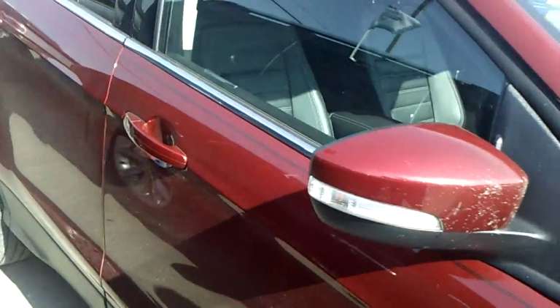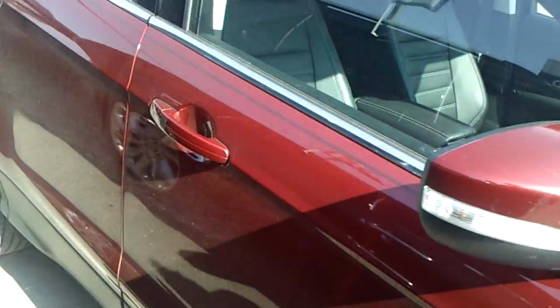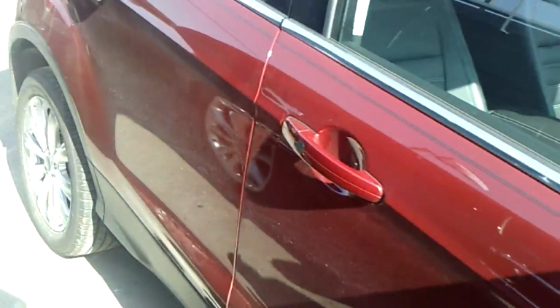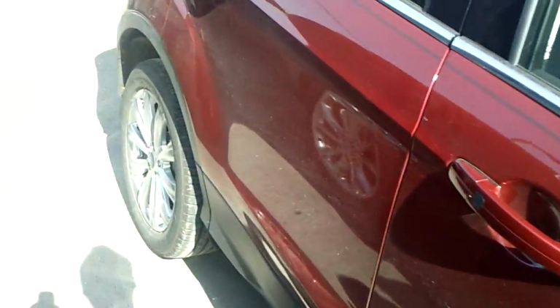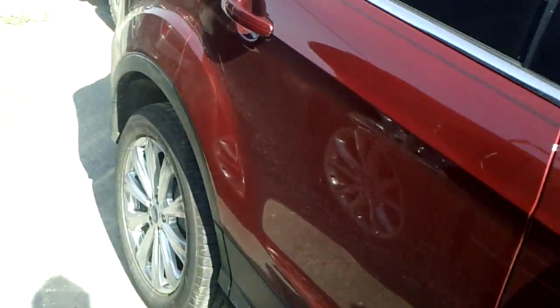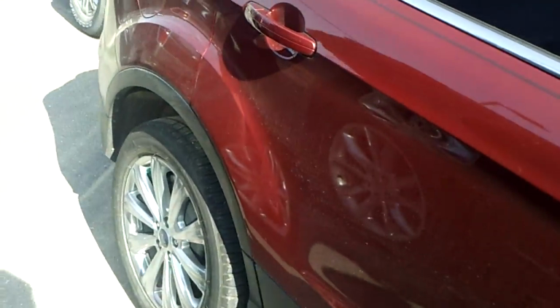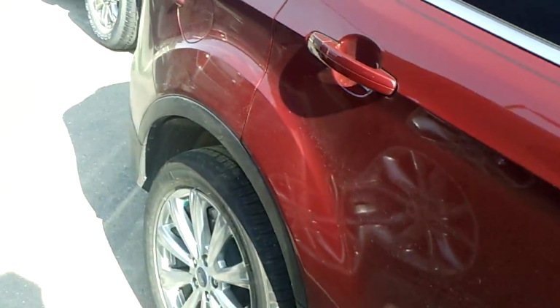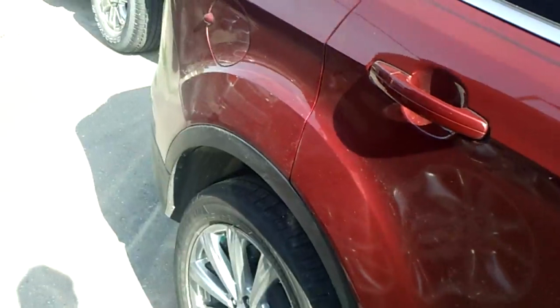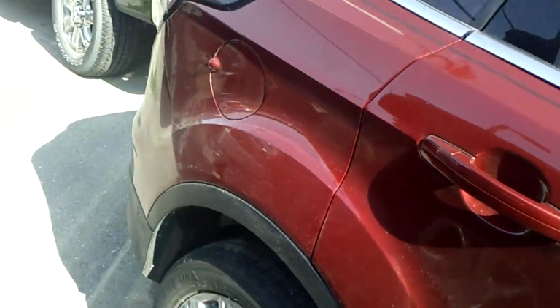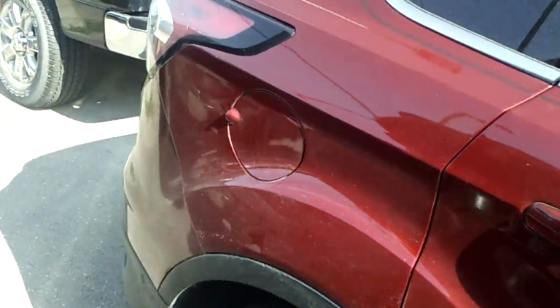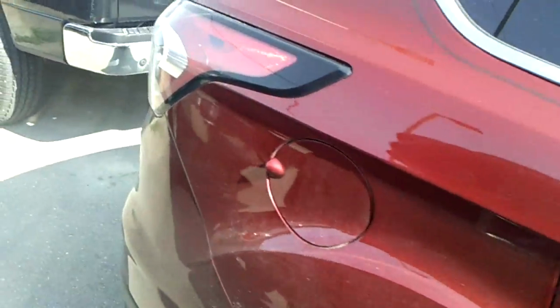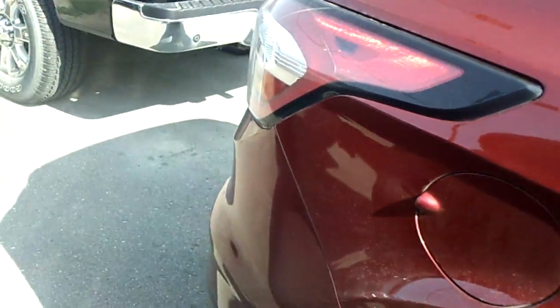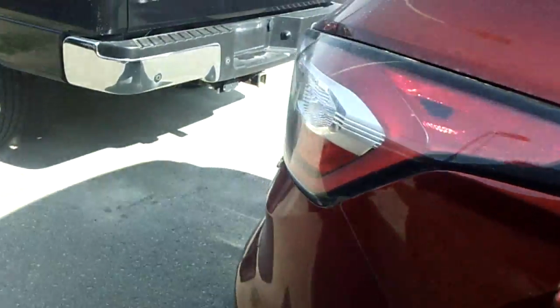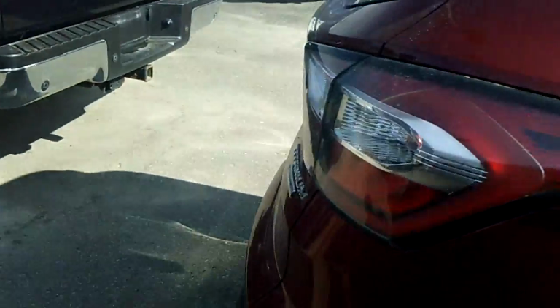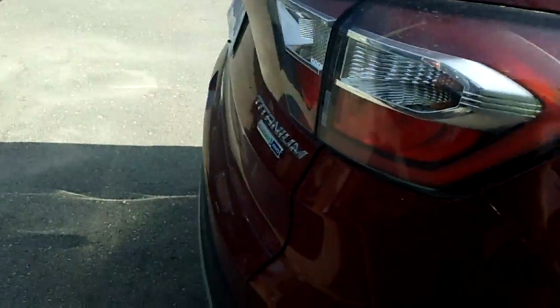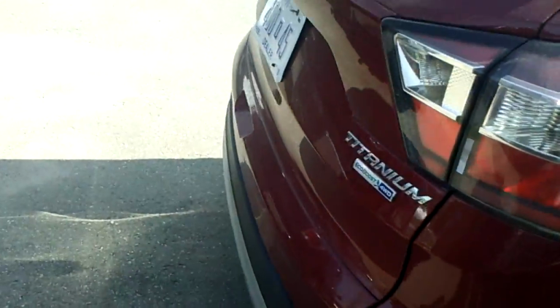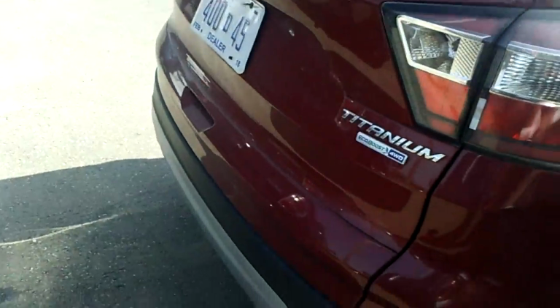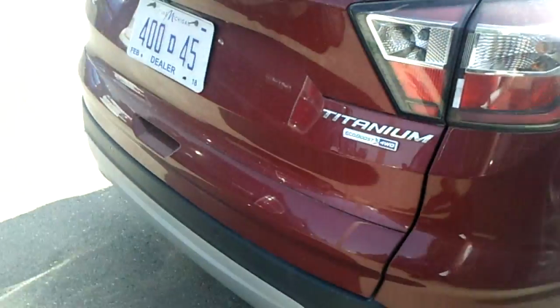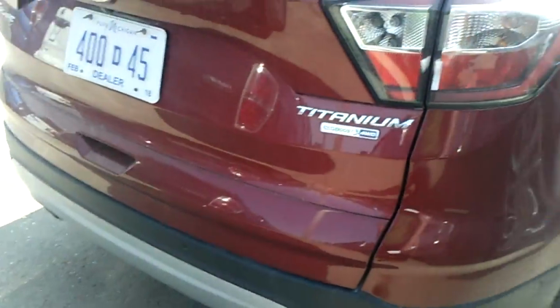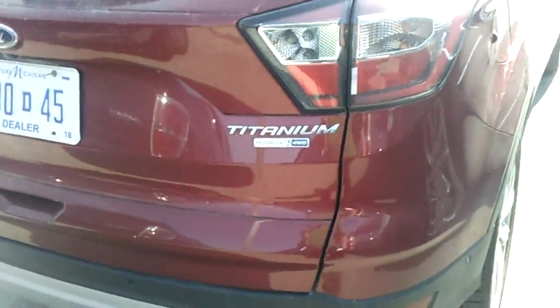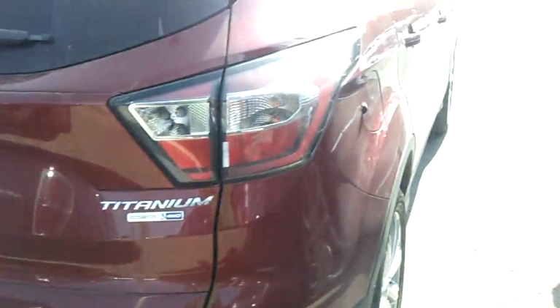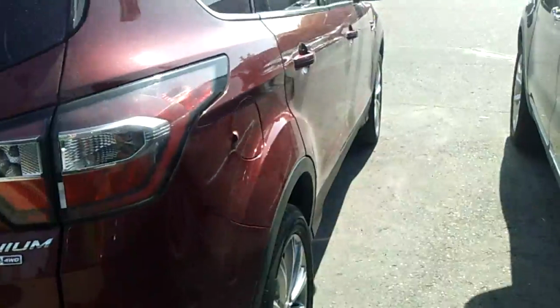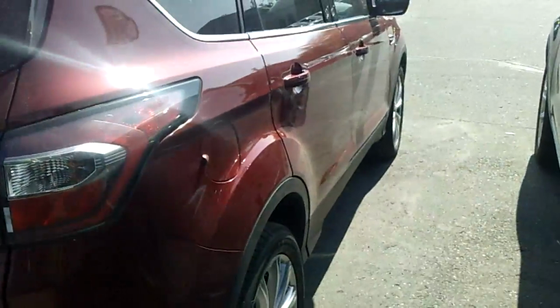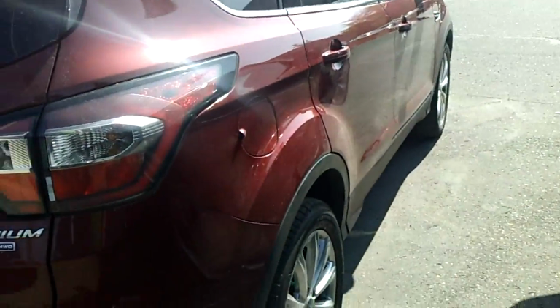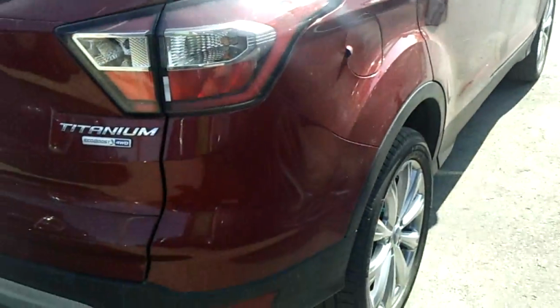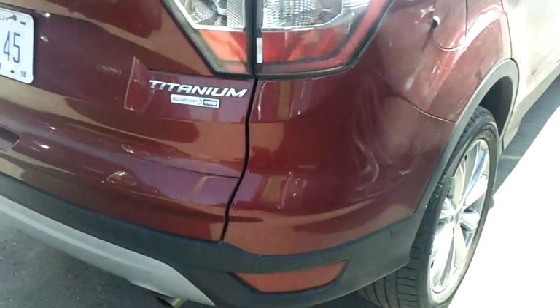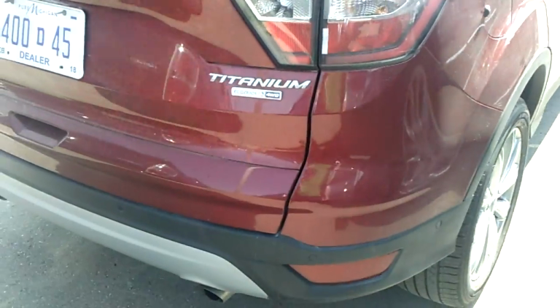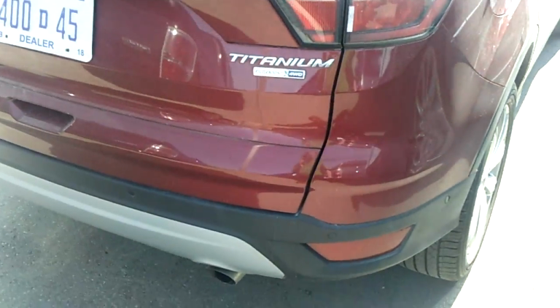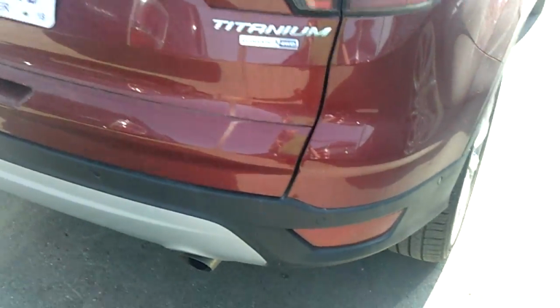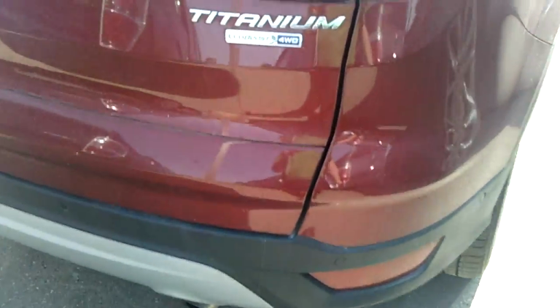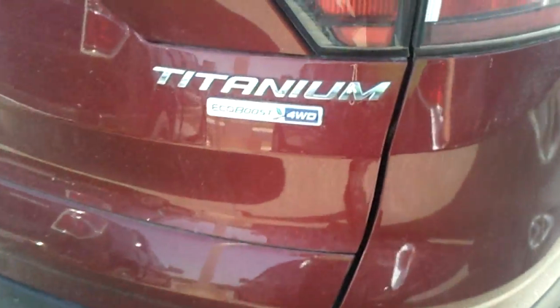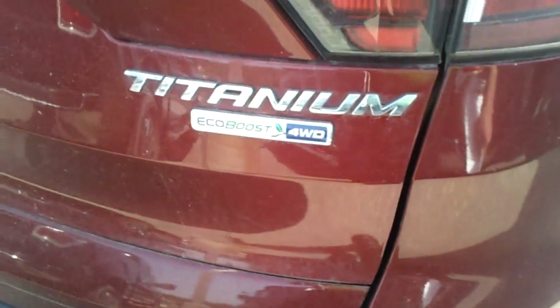I had the pleasure of — because I'm a used car guy so I don't get many 17s — I had the pleasure of driving it over the weekend. I'll tell you, it is a fantastic ride. It's a Titanium four-wheel drive.